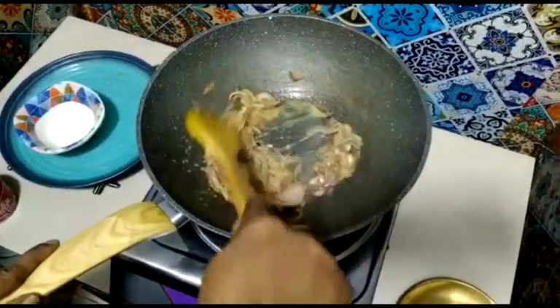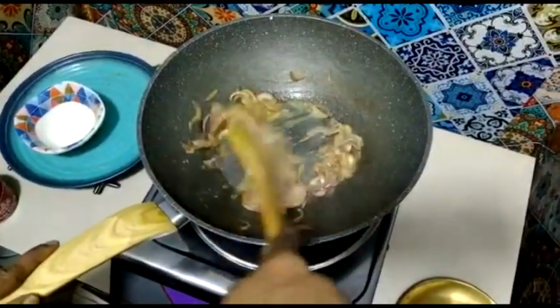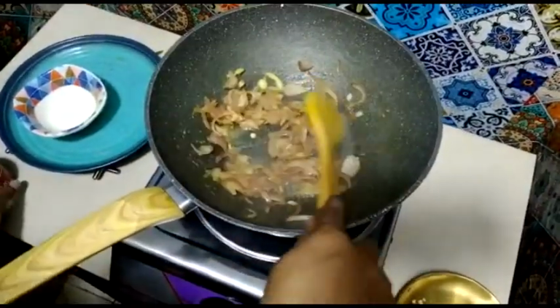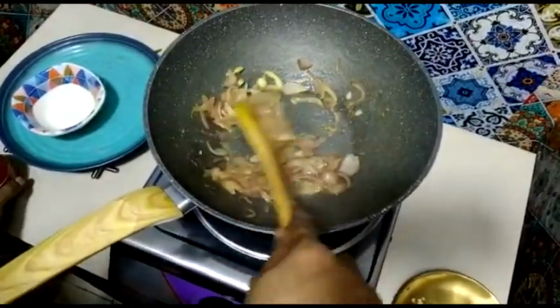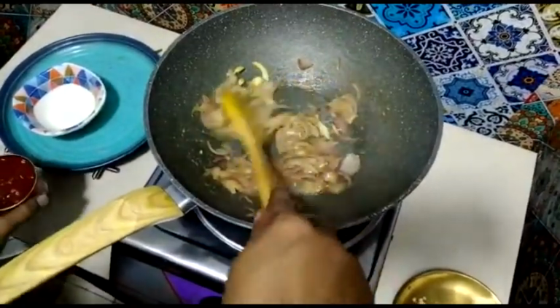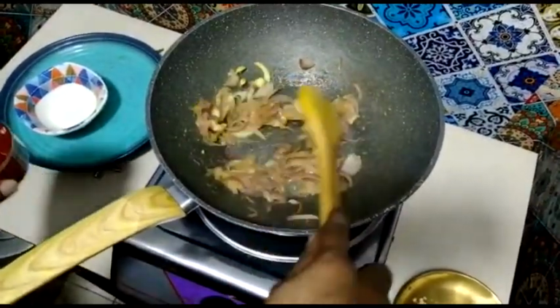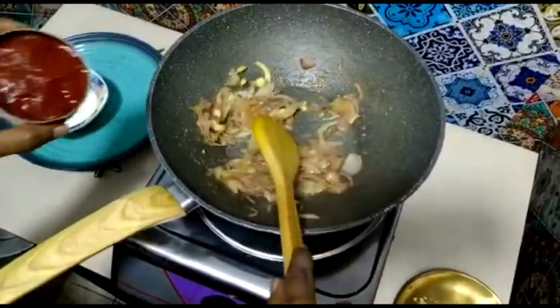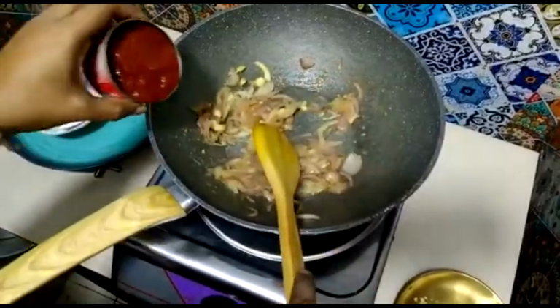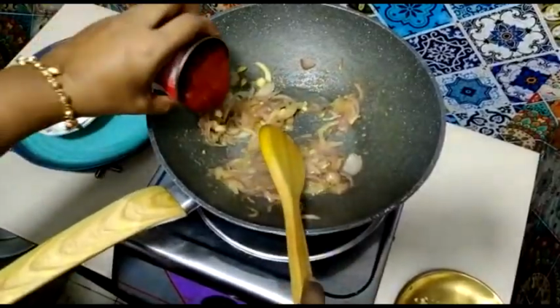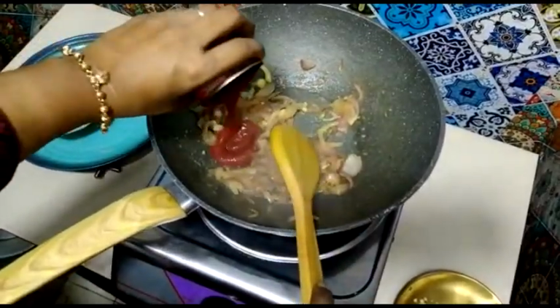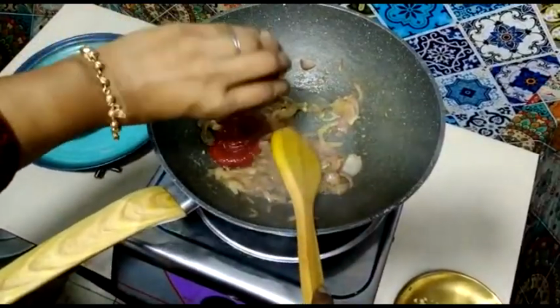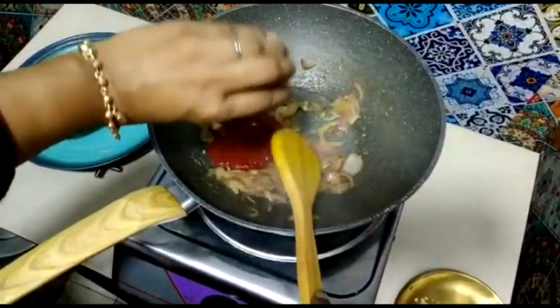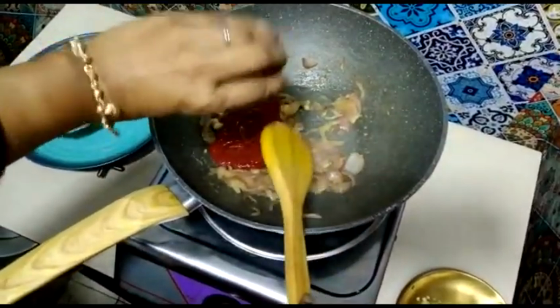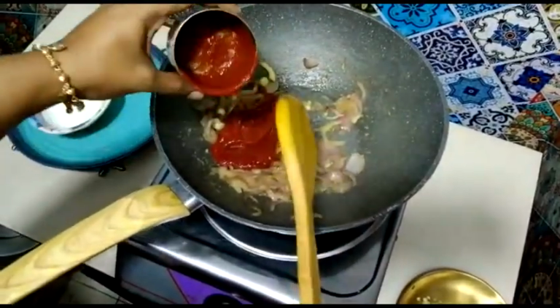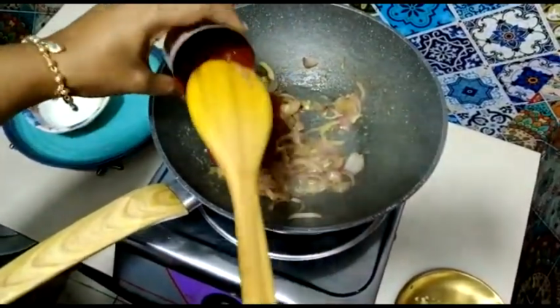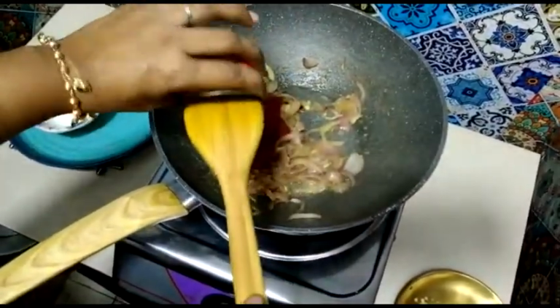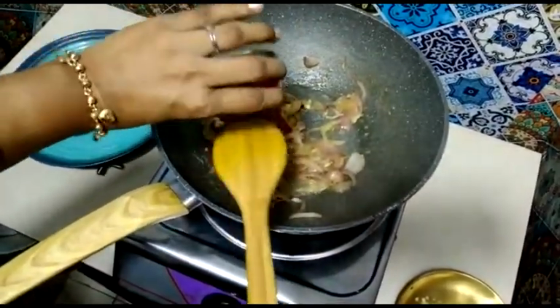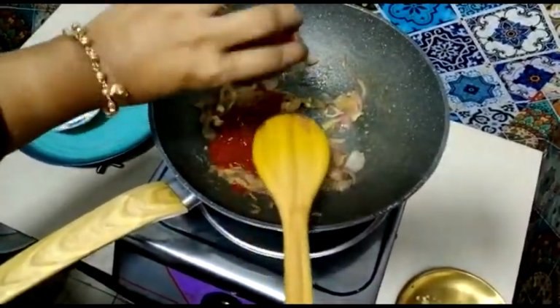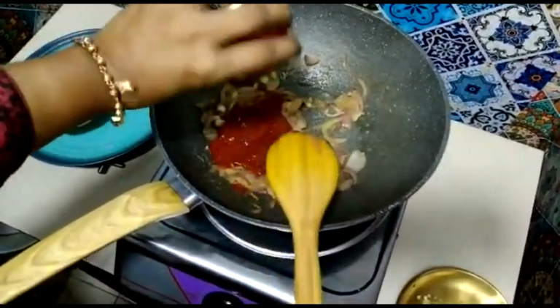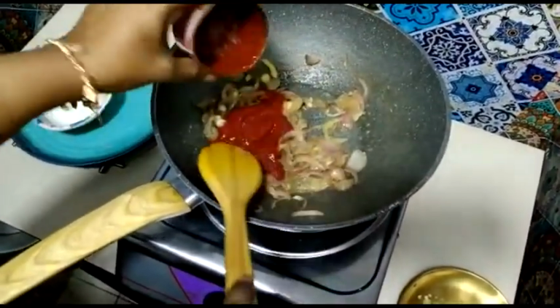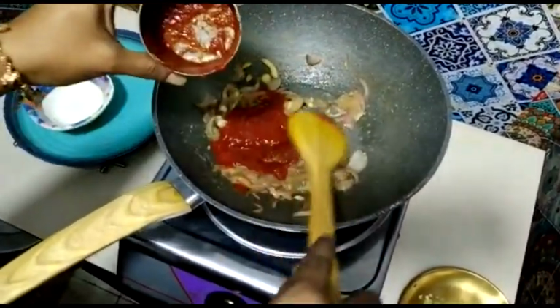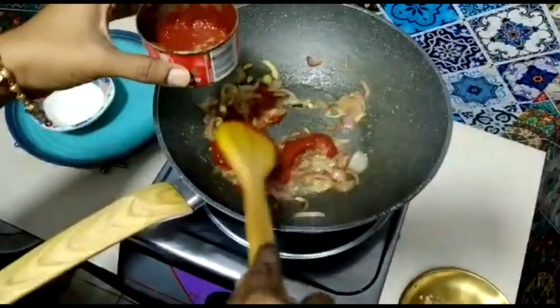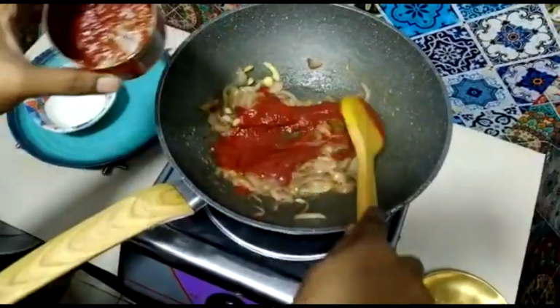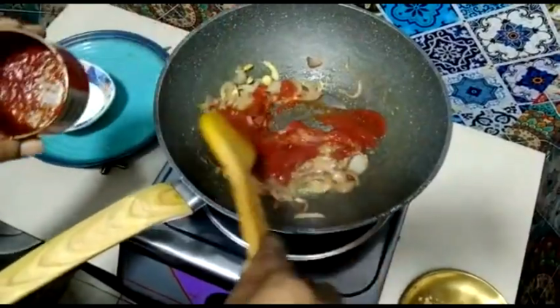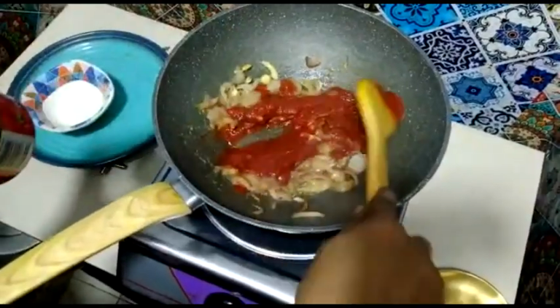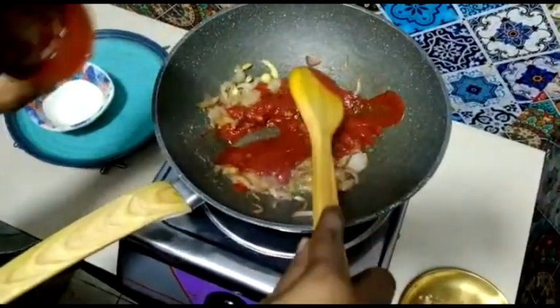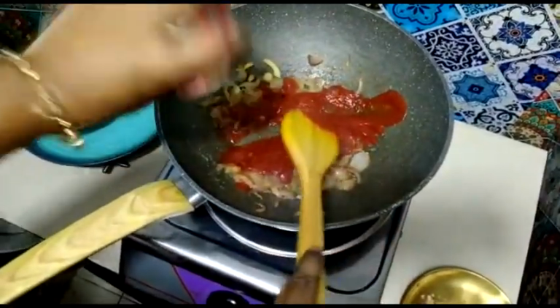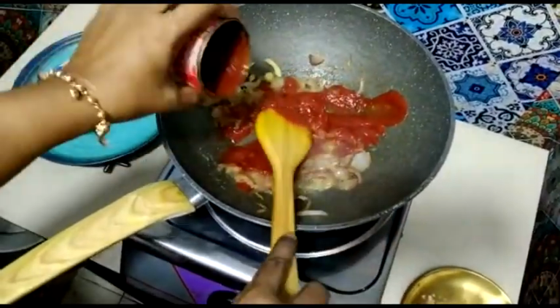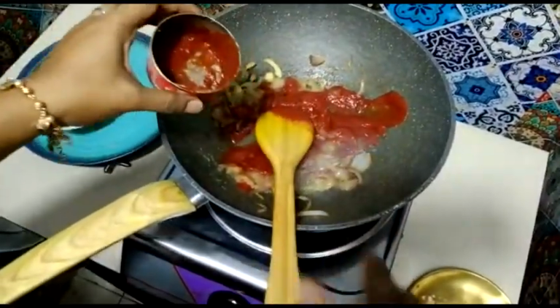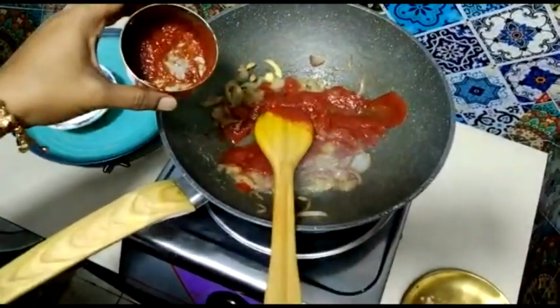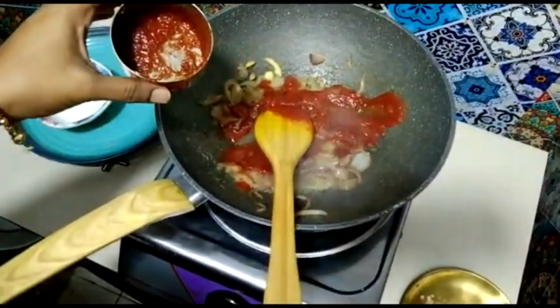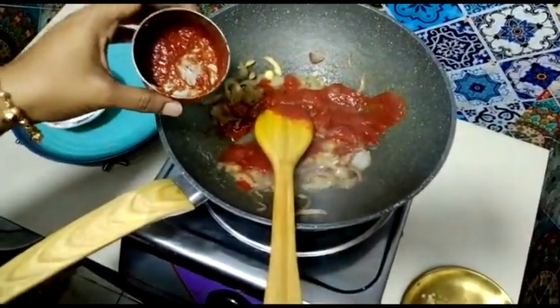We will blend this tomato, but we can do that — the tomato has a richer taste. We will blend this tomato directly.